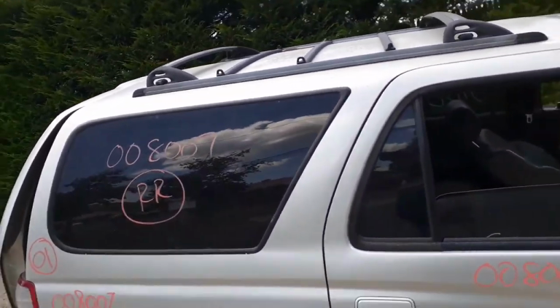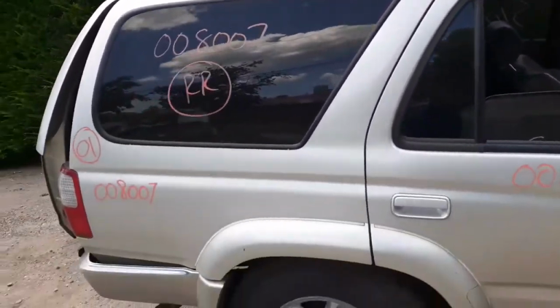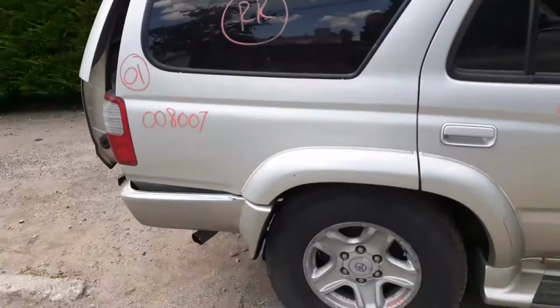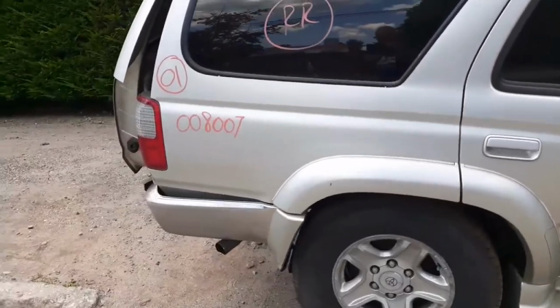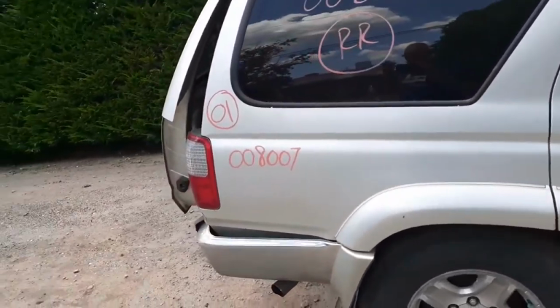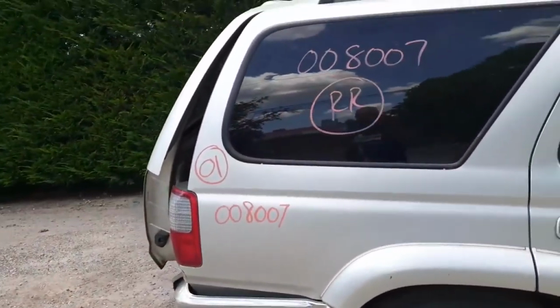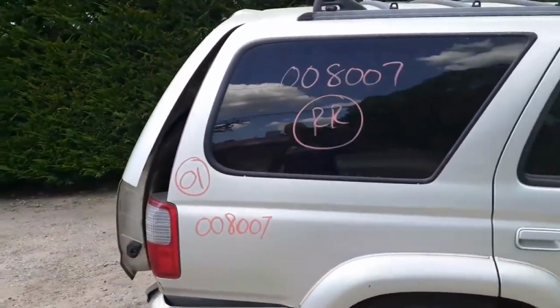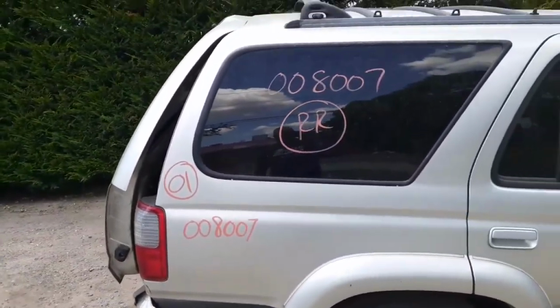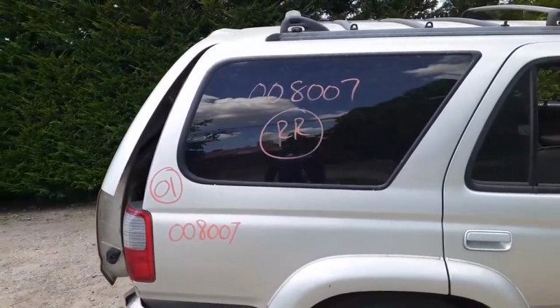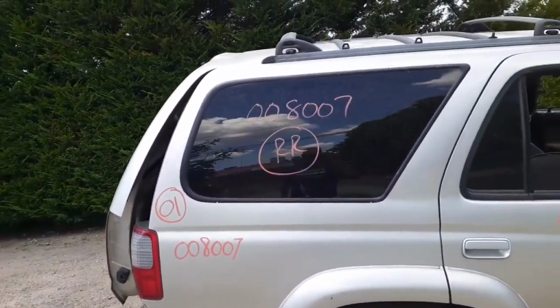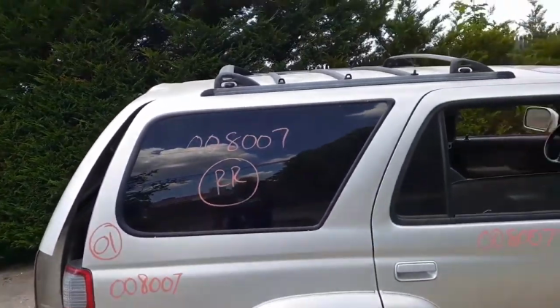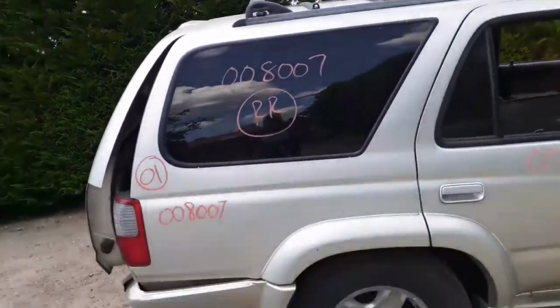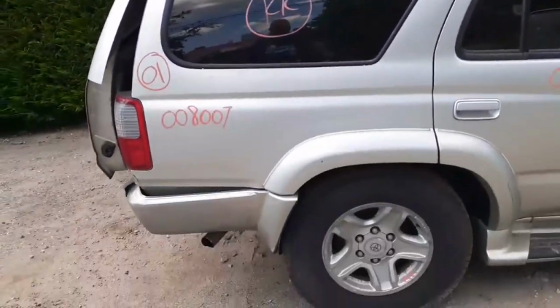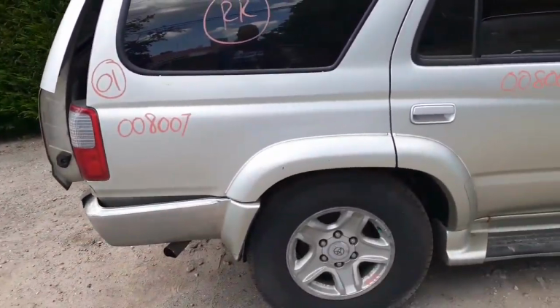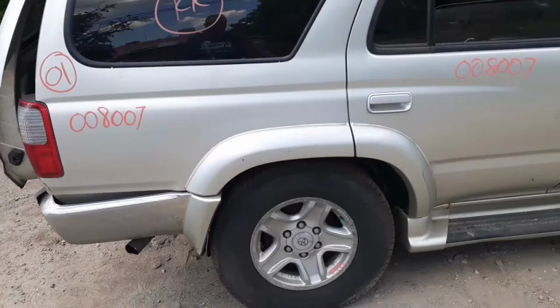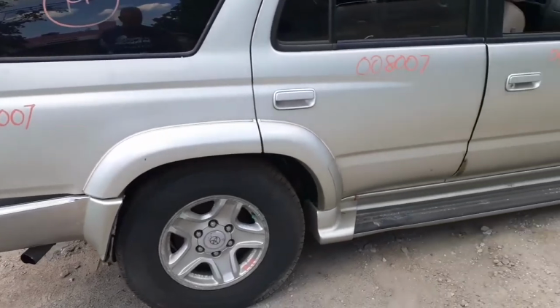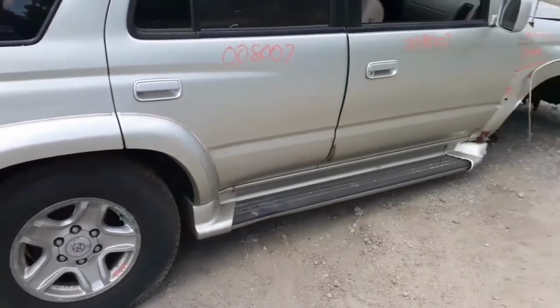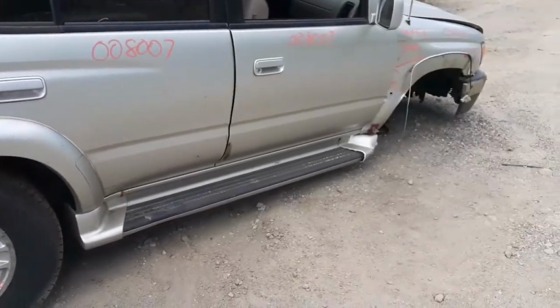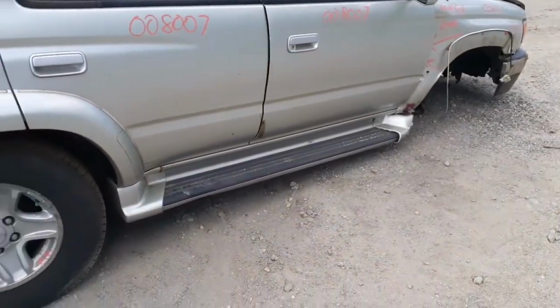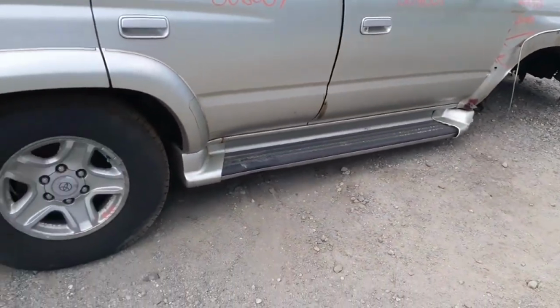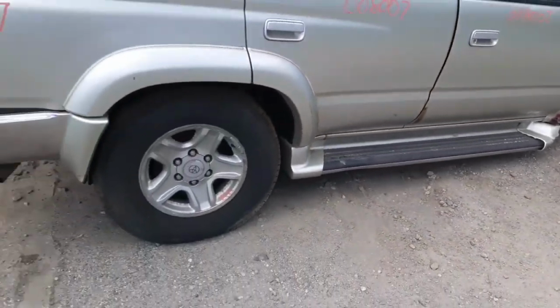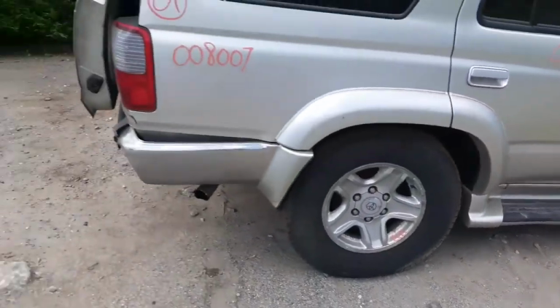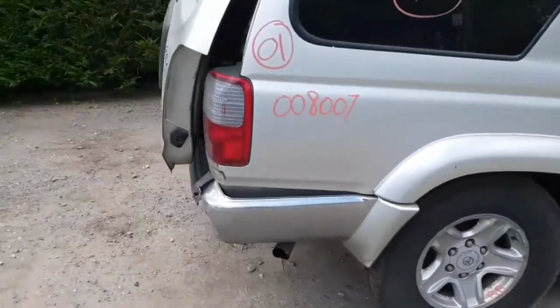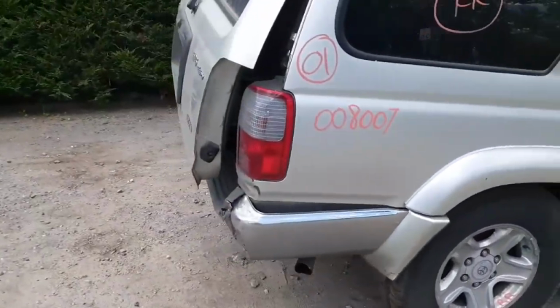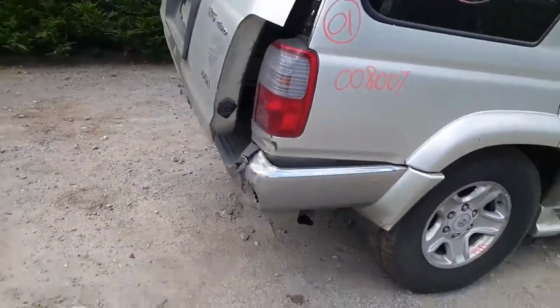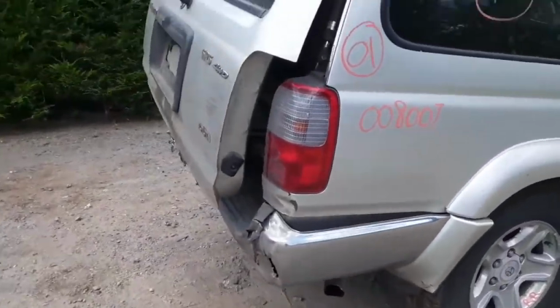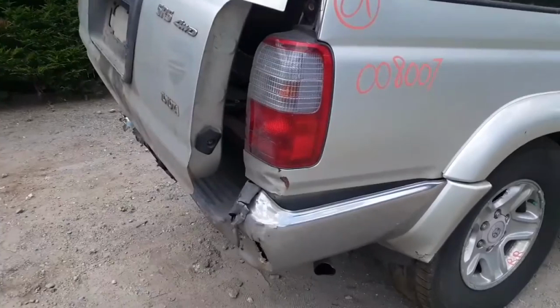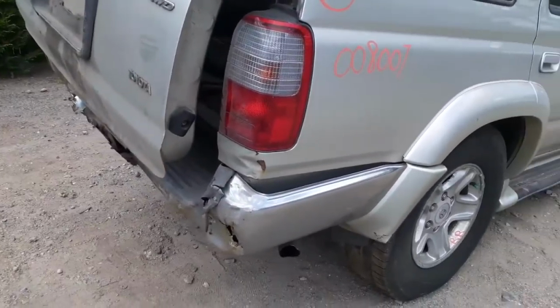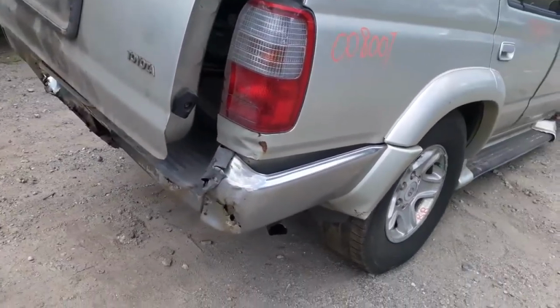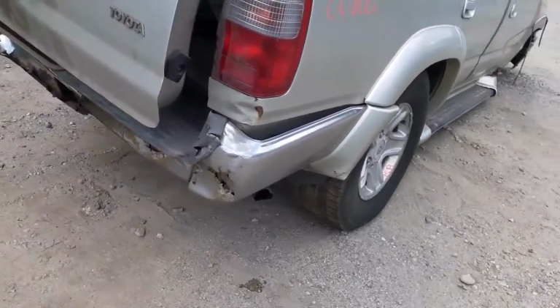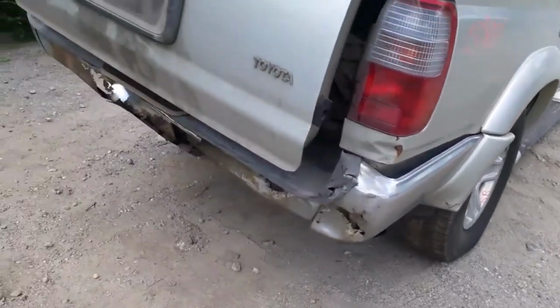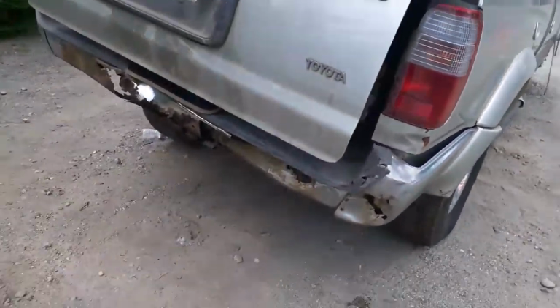Got a good quarter panel. Right side quarter glass, privacy tint with the antenna. This is considered the big flares. Running board on the right side is no good. You got a good right rear tail light. The quarter's got a little rust down here on the bottom, but besides that it's not bad.